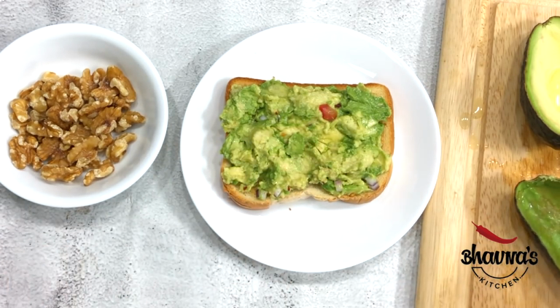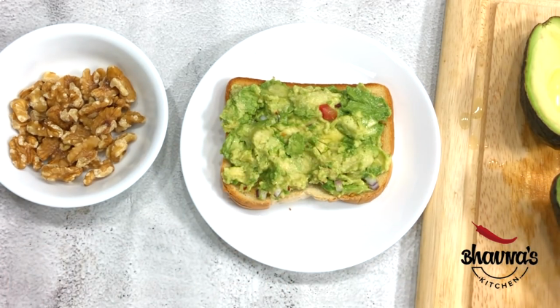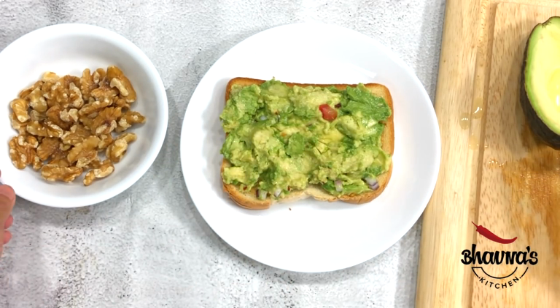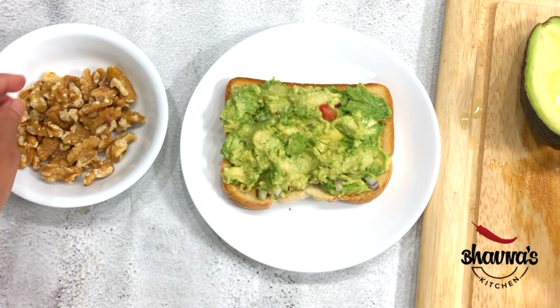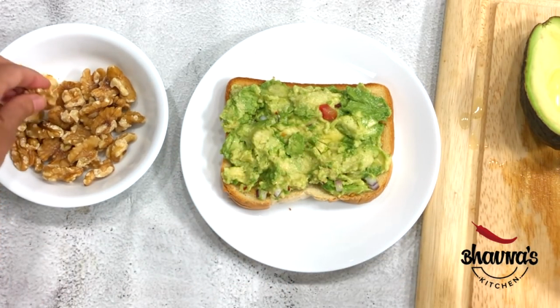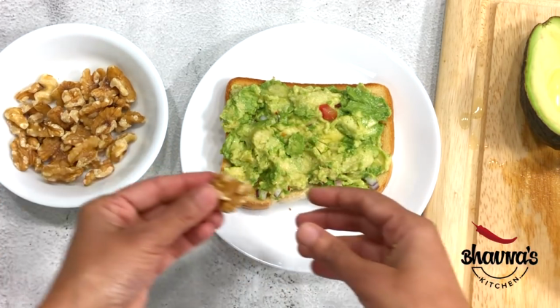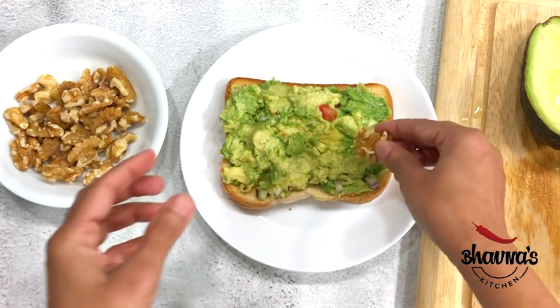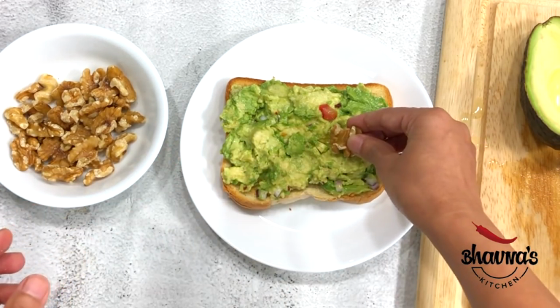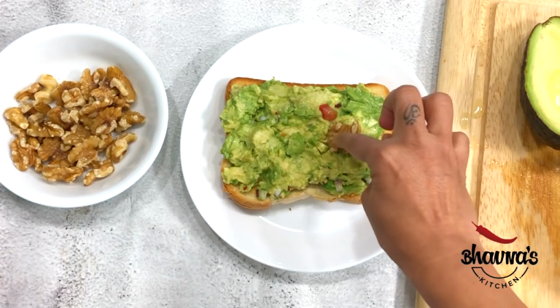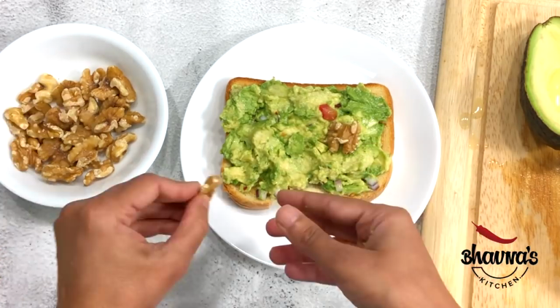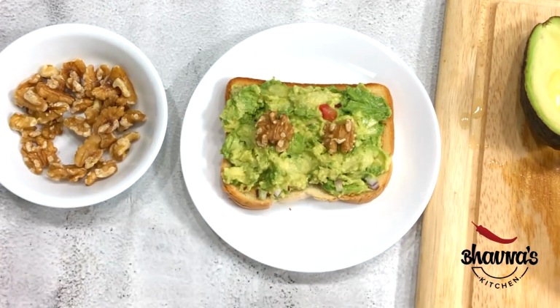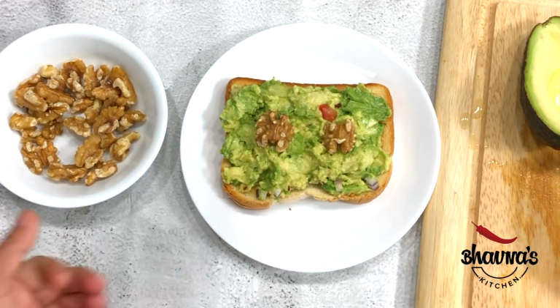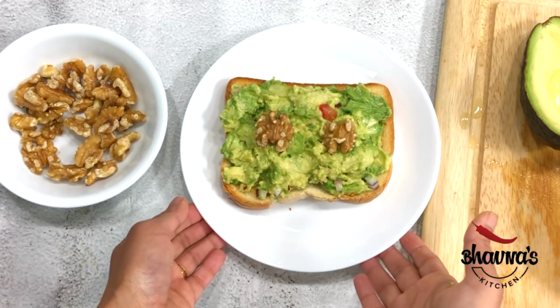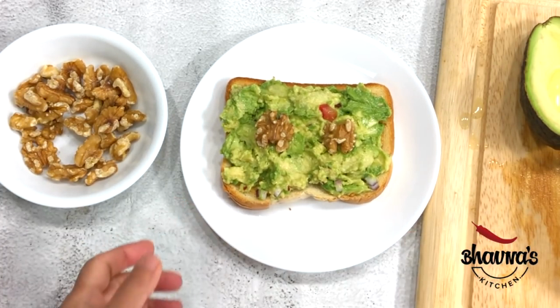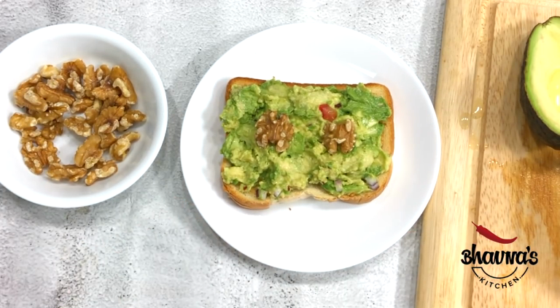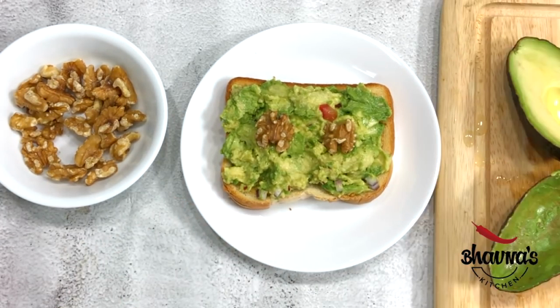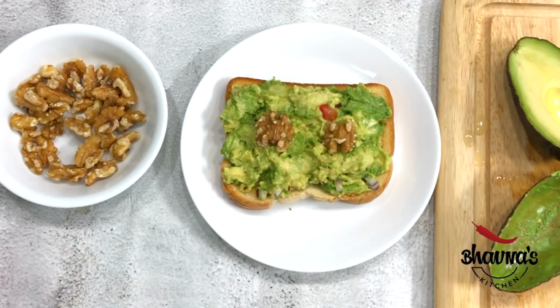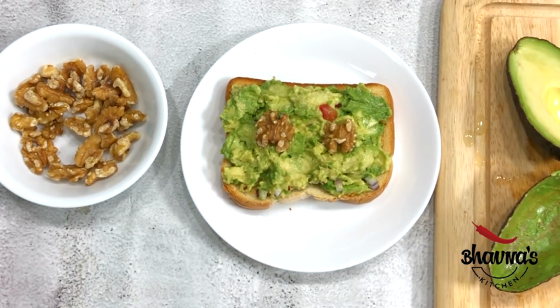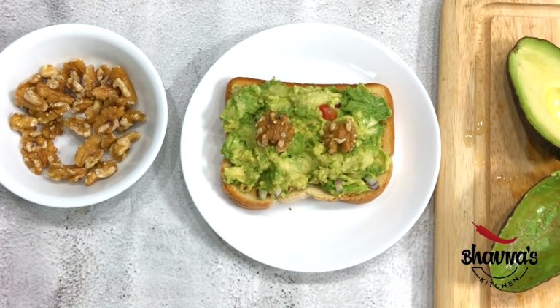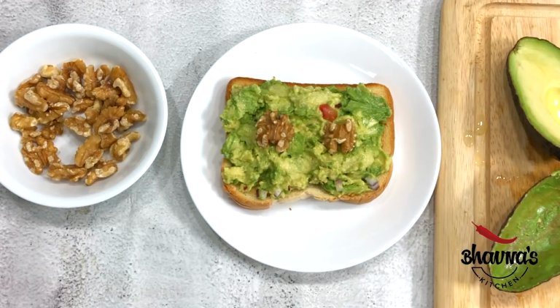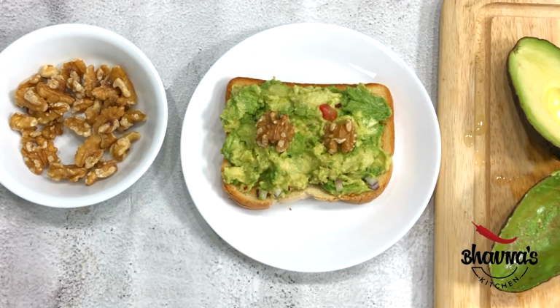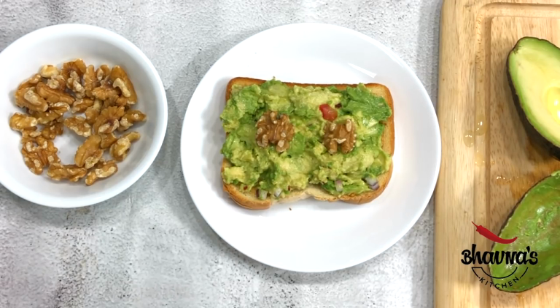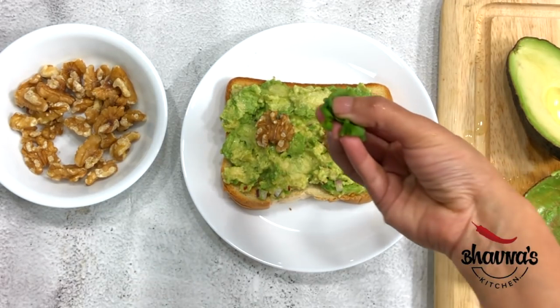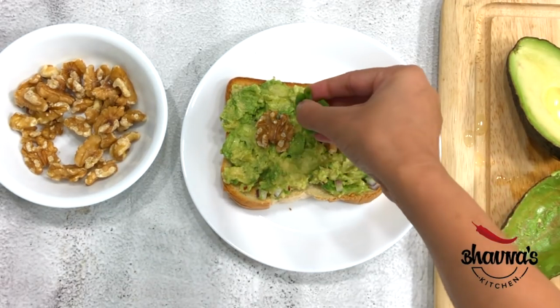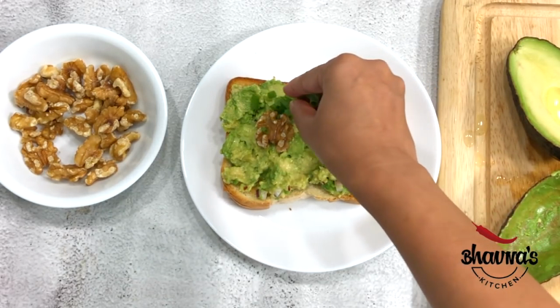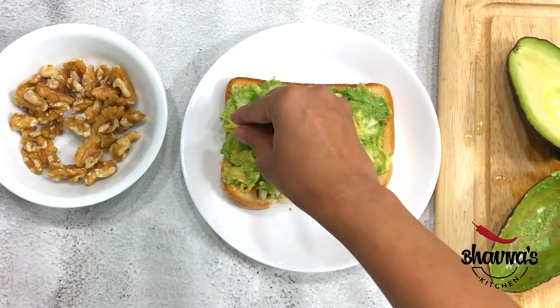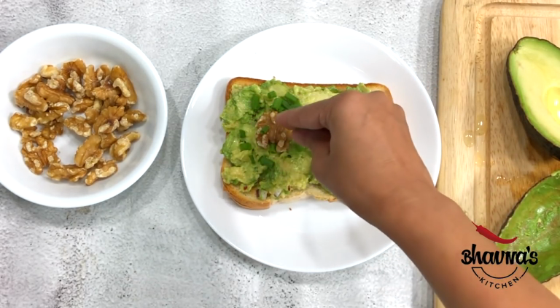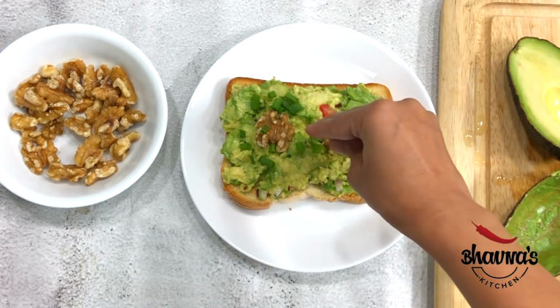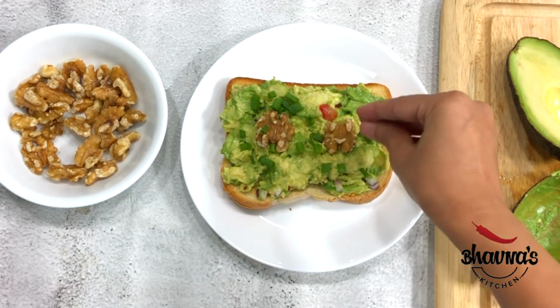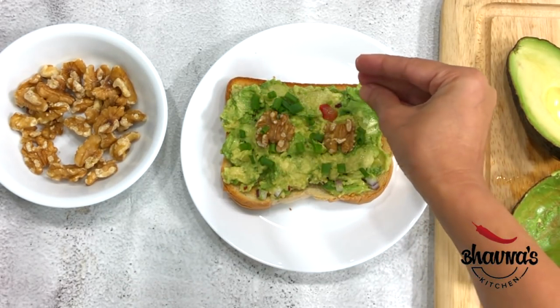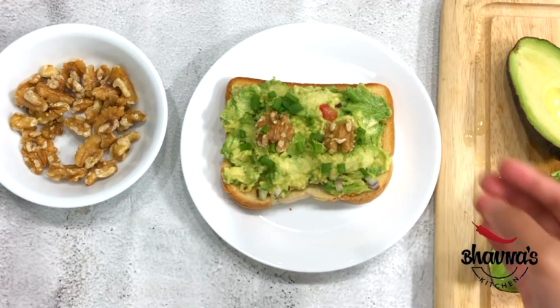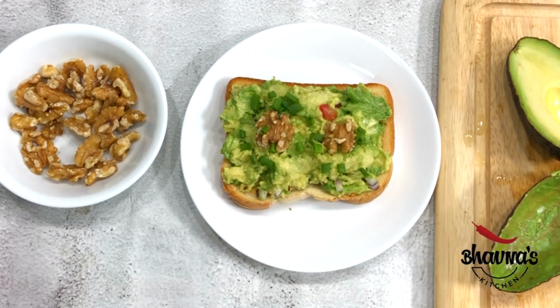Yum! And then on top, some walnuts — ready to serve. My favorite is to sprinkle some spring onion on top as well, for that vibrant green color.